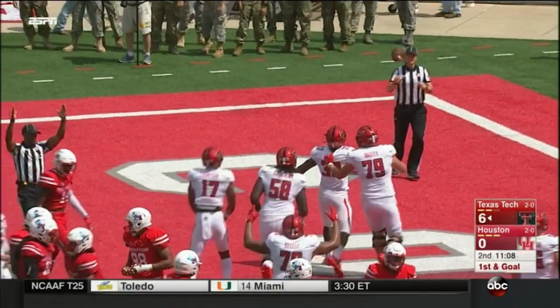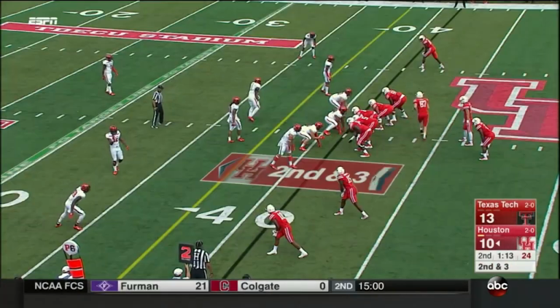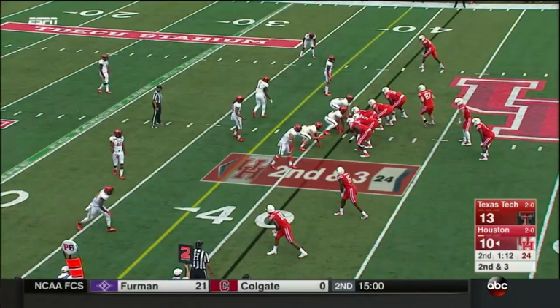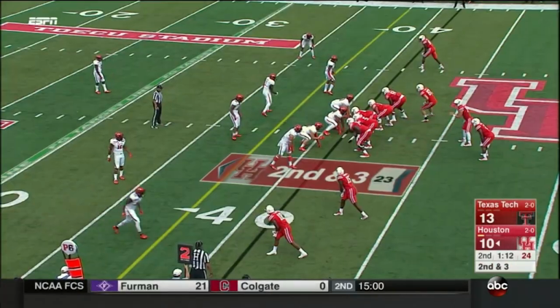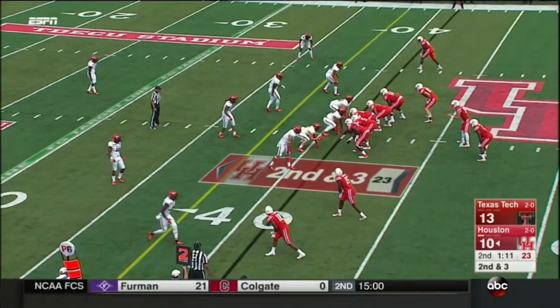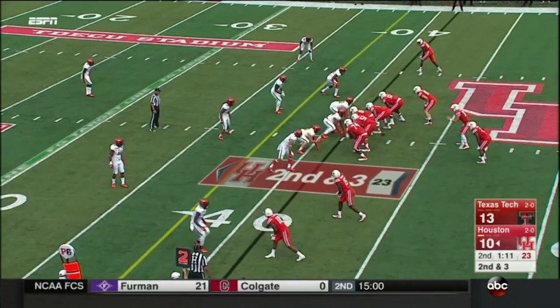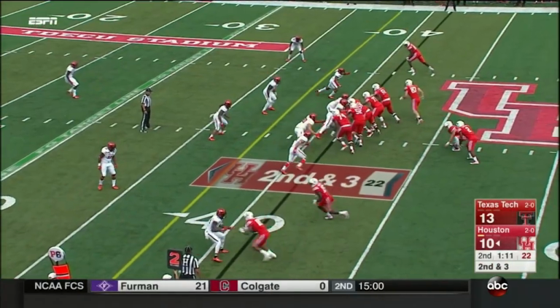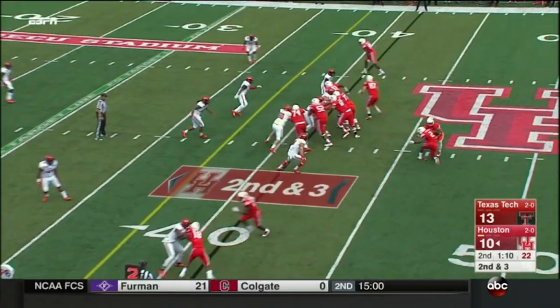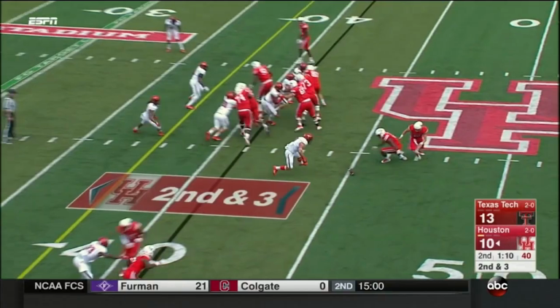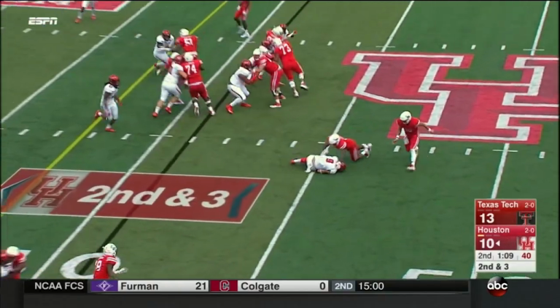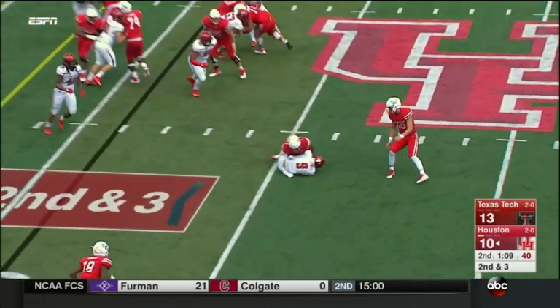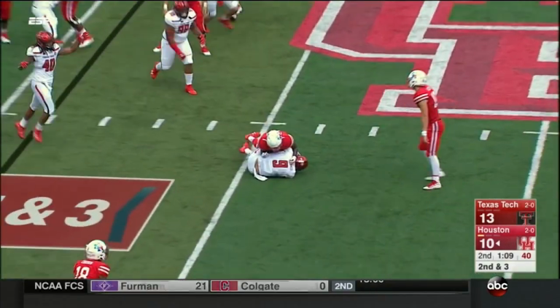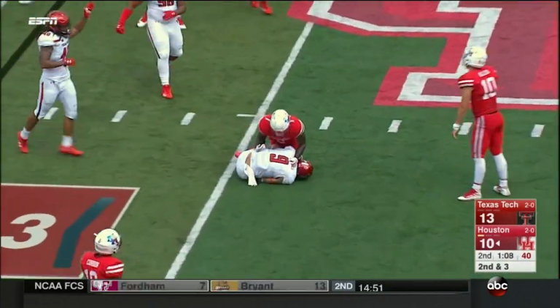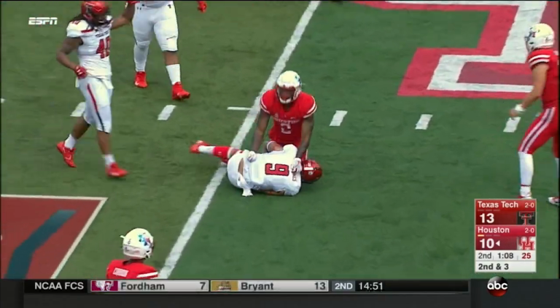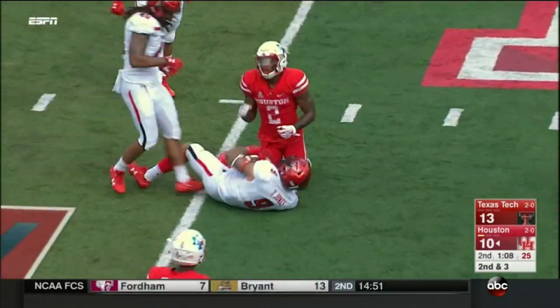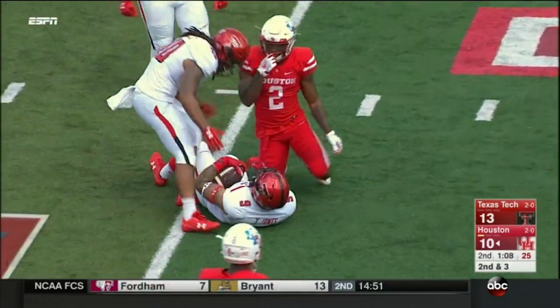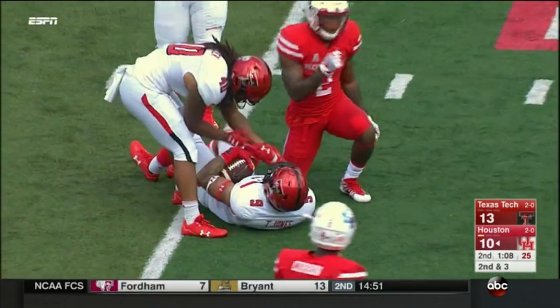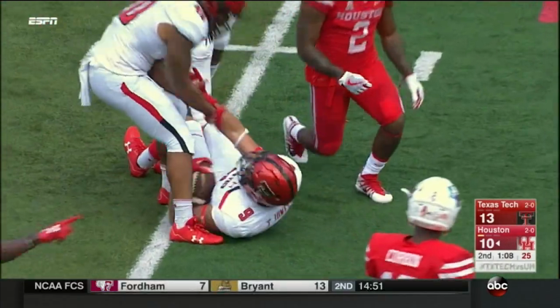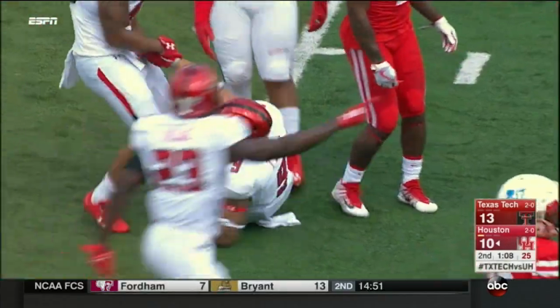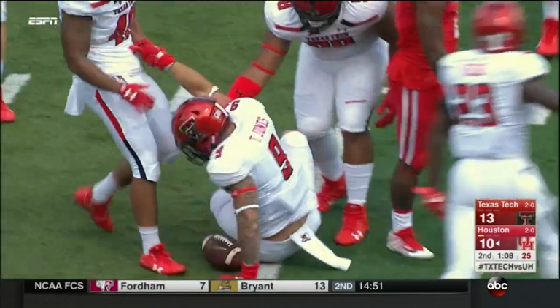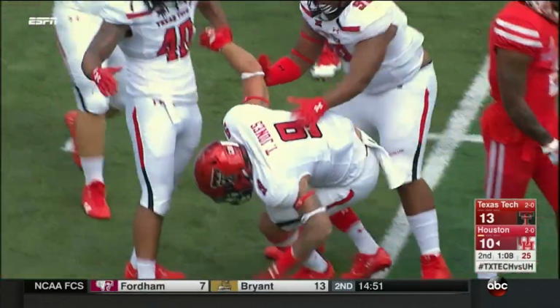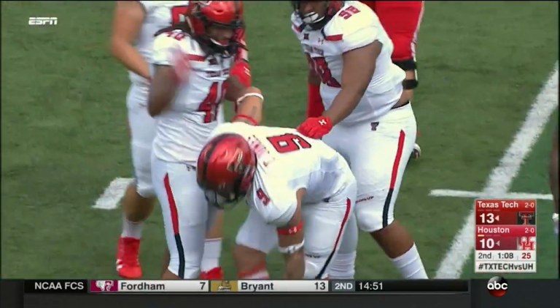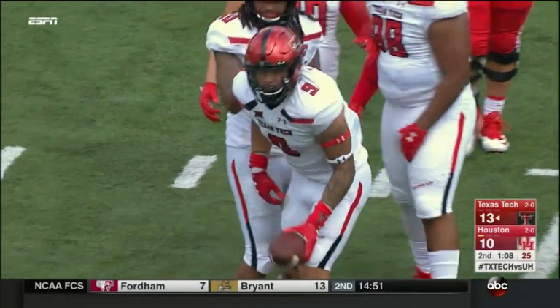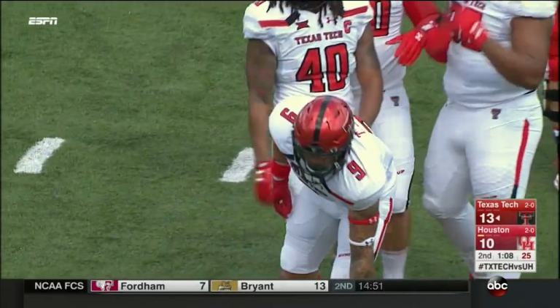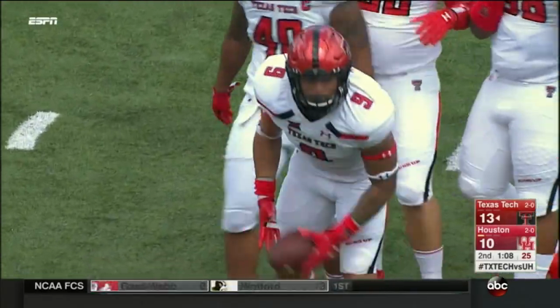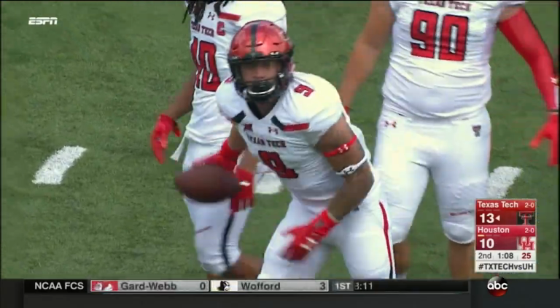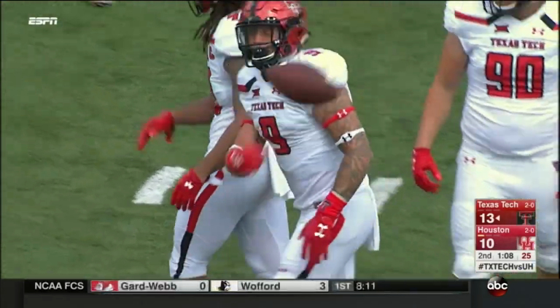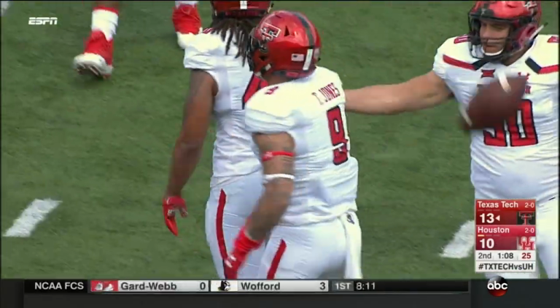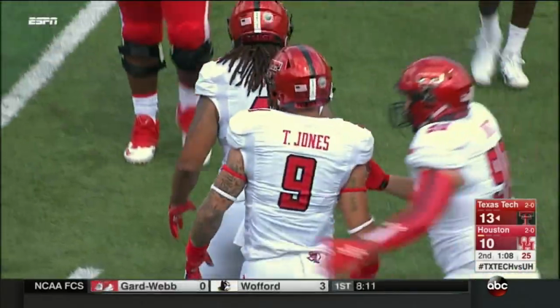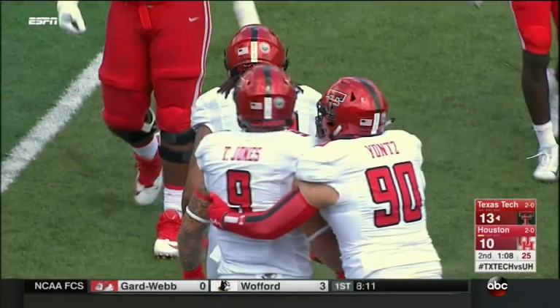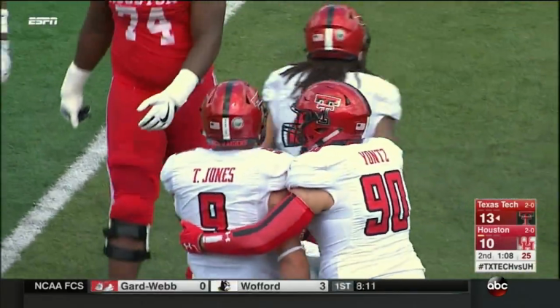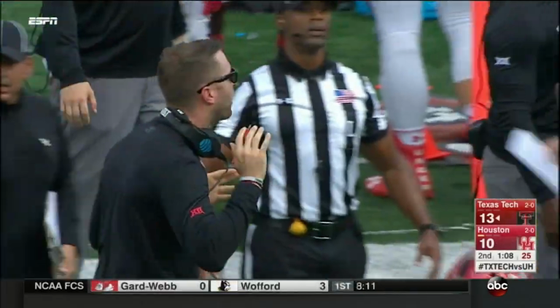Put his hands down. It looks like he could have made that catch. Loose ball! Texas Tech has it! Trying to get a little bit too fancy. Tony Jones with his second turnover.